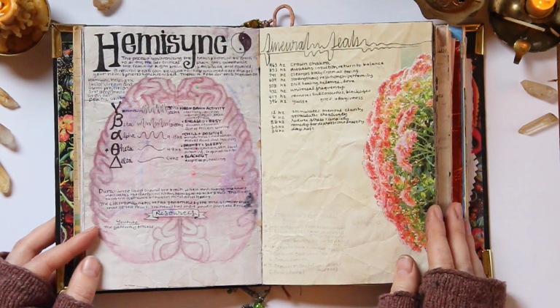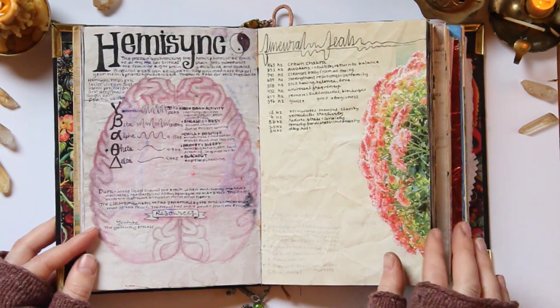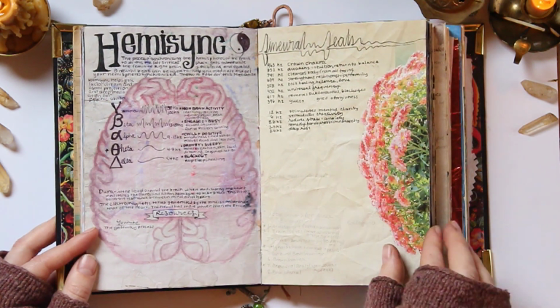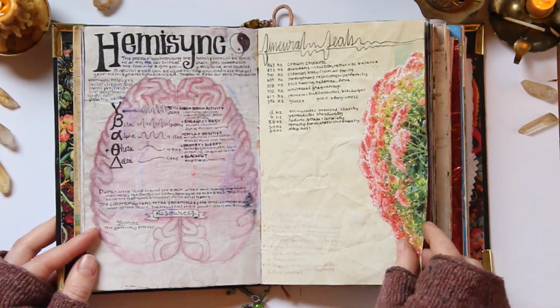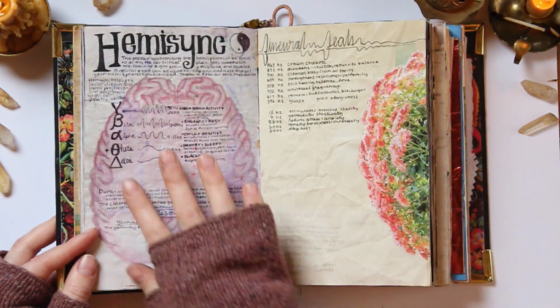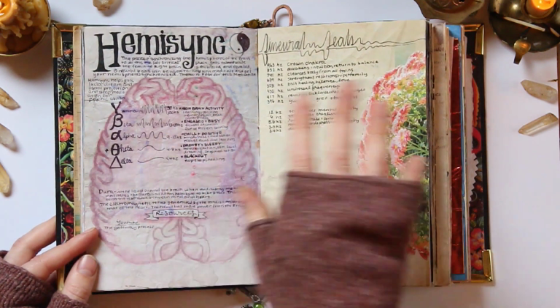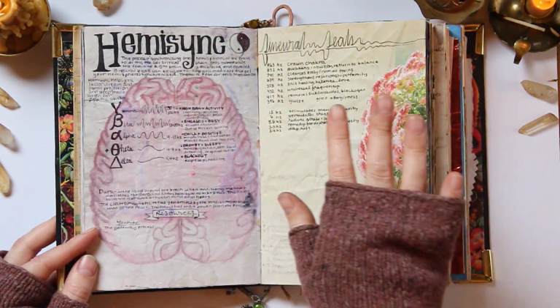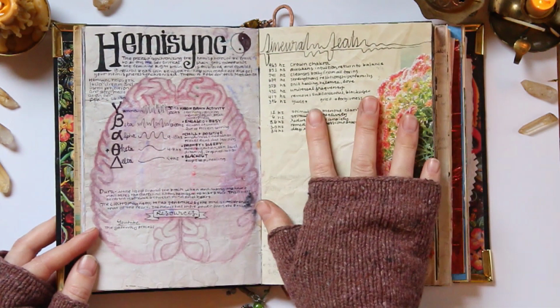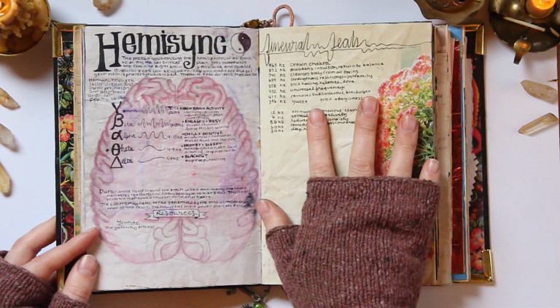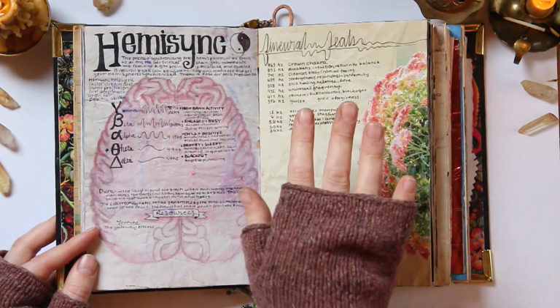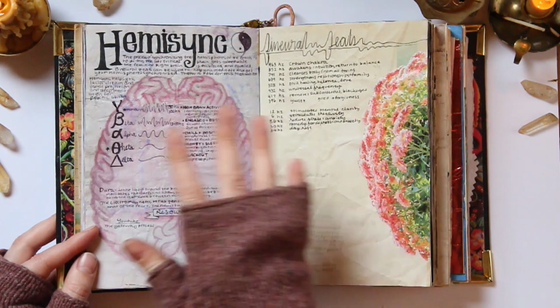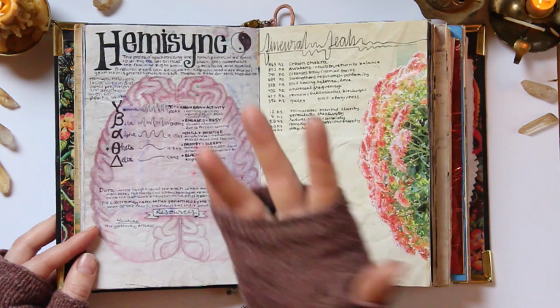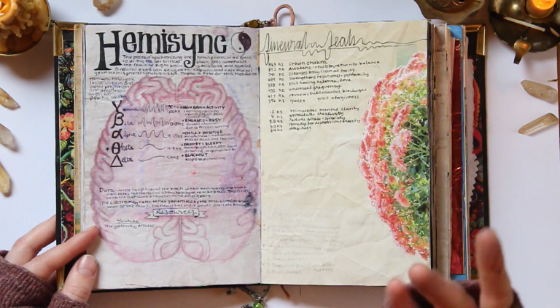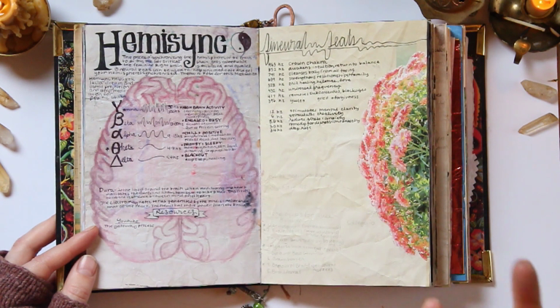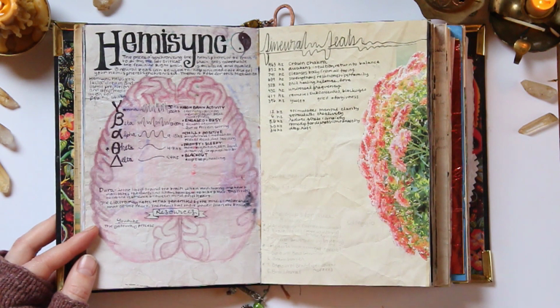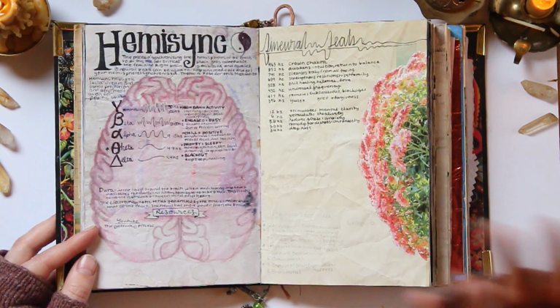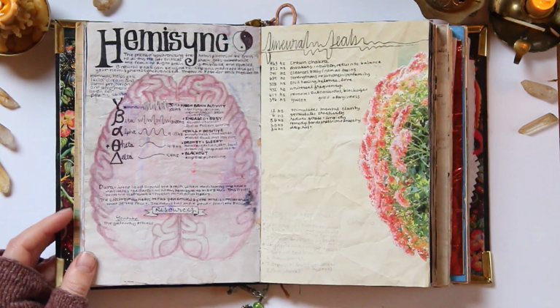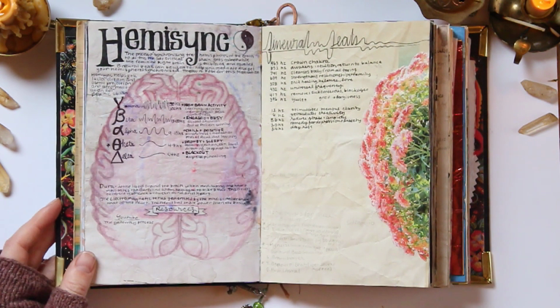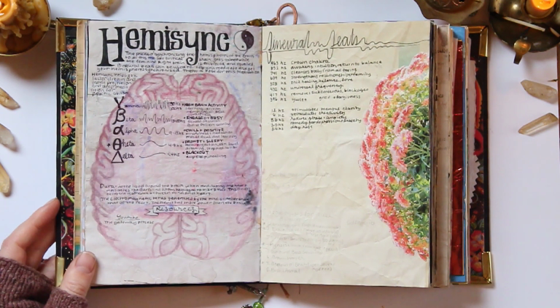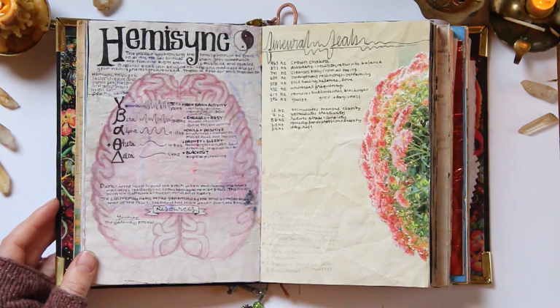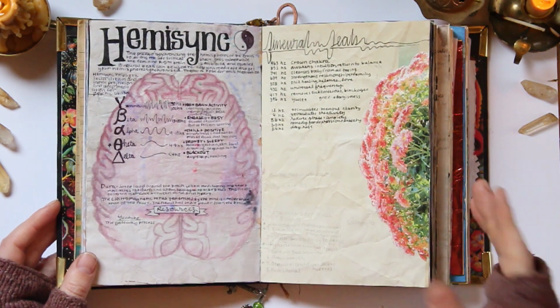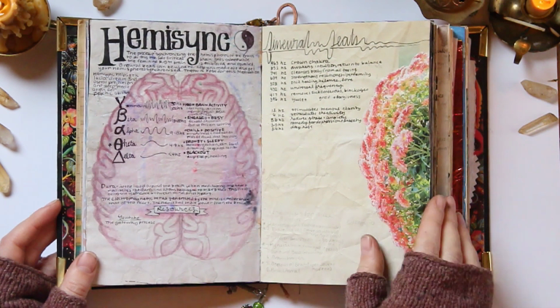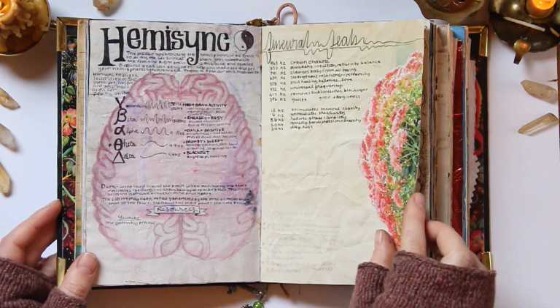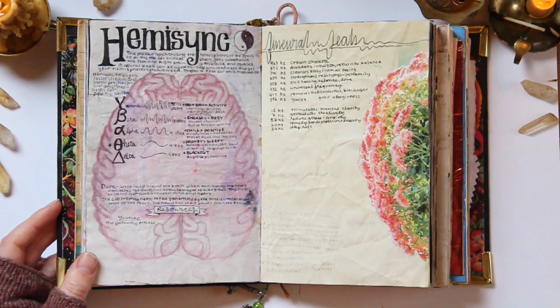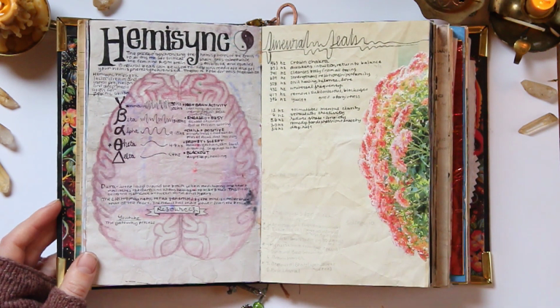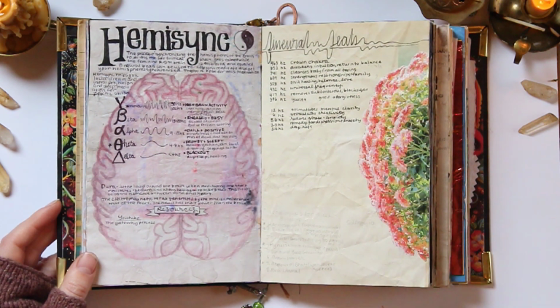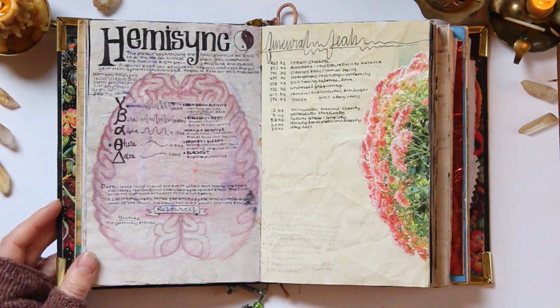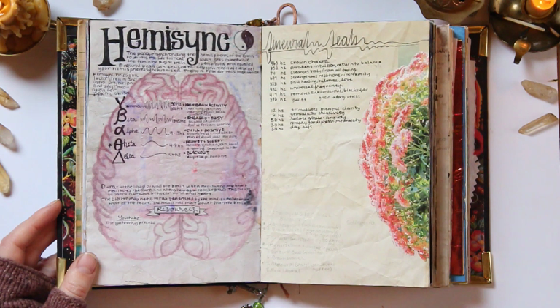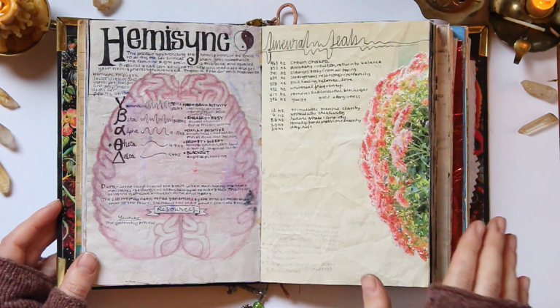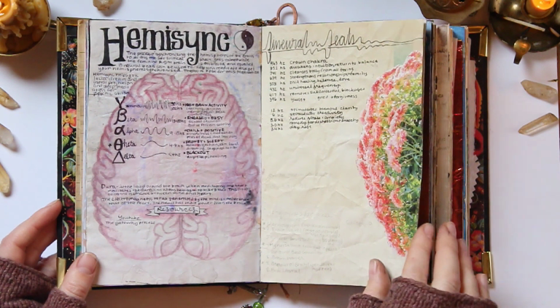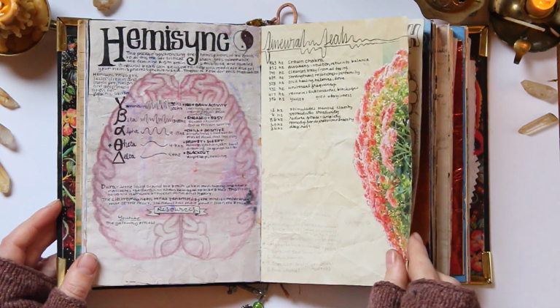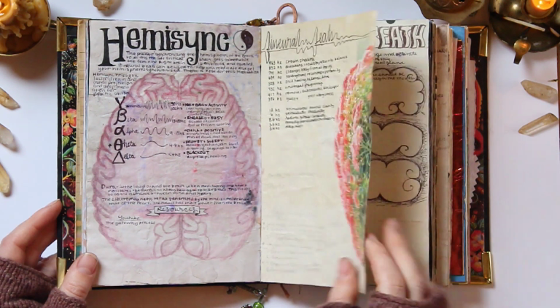There's a page on hemi-sync and binaural beats that will allow your brain to hemi-sync so that different hemispheres will synchronize up. It's pretty cool.